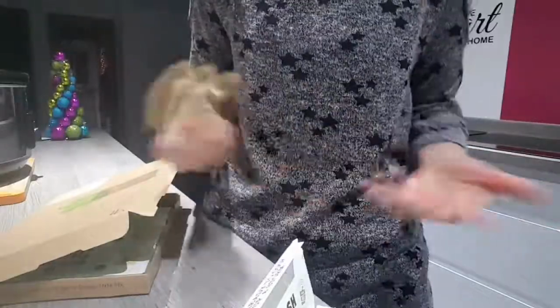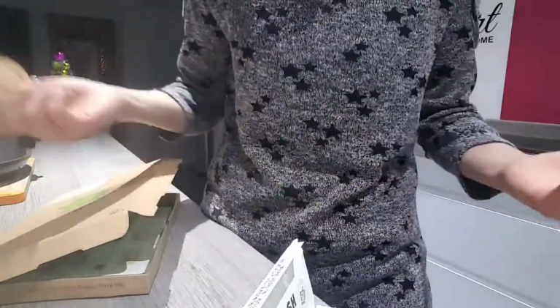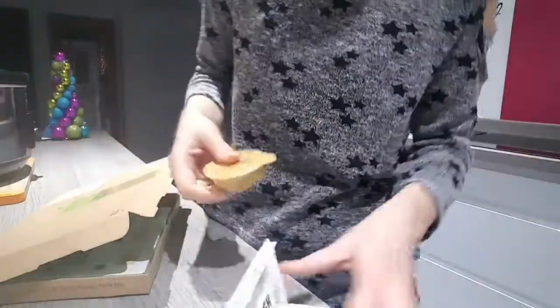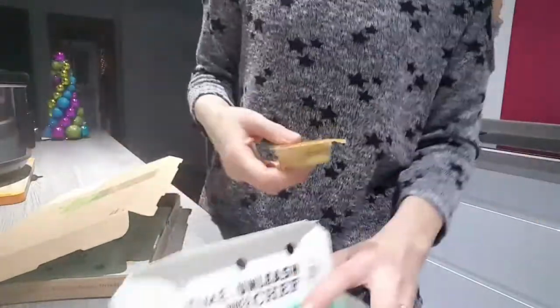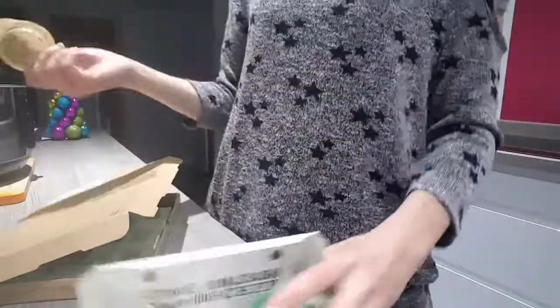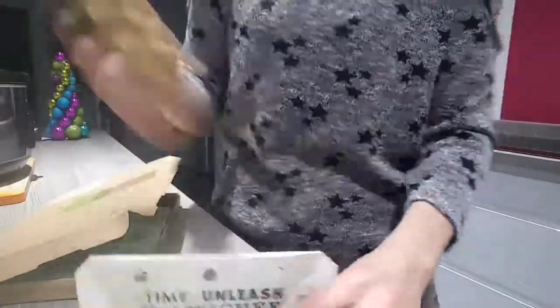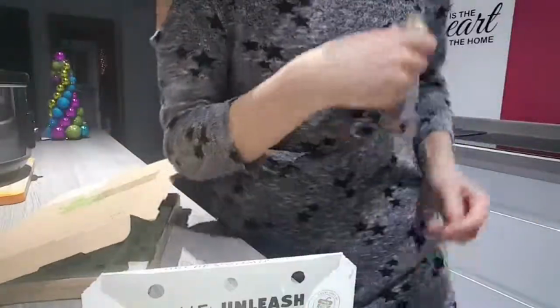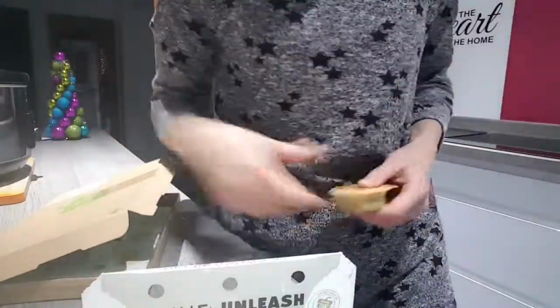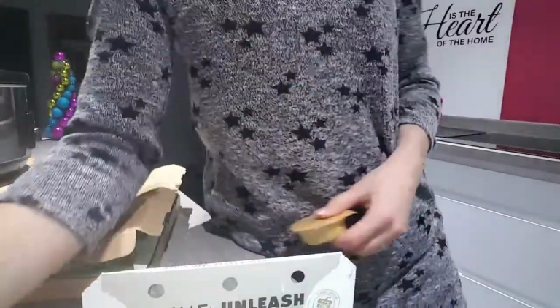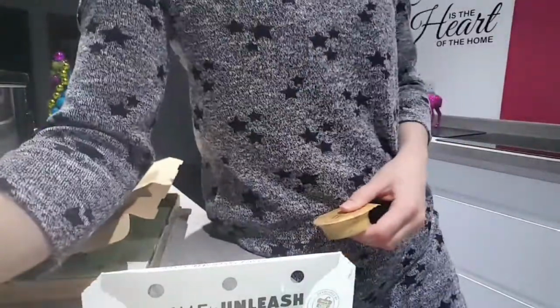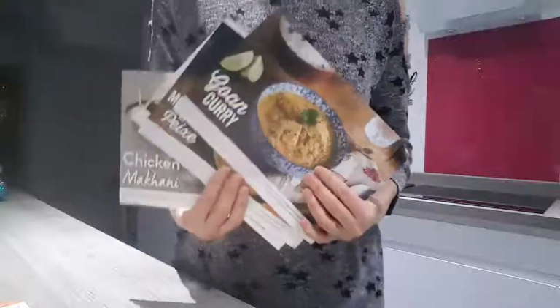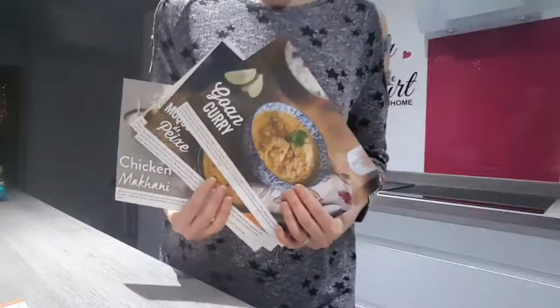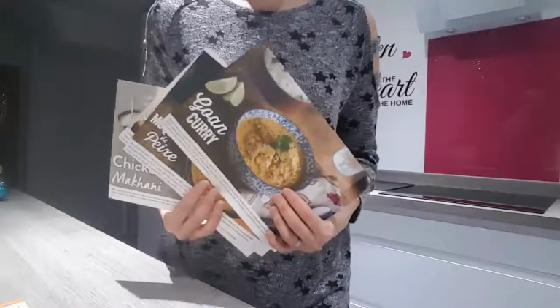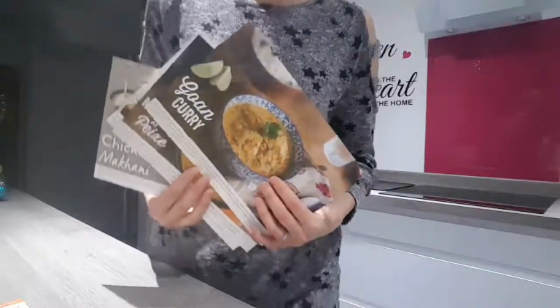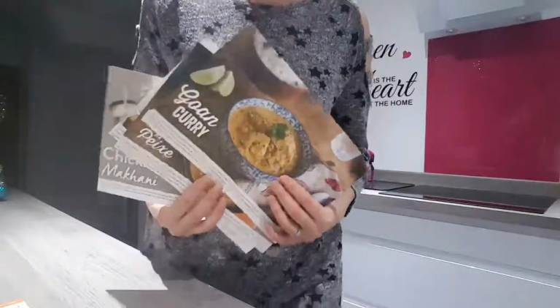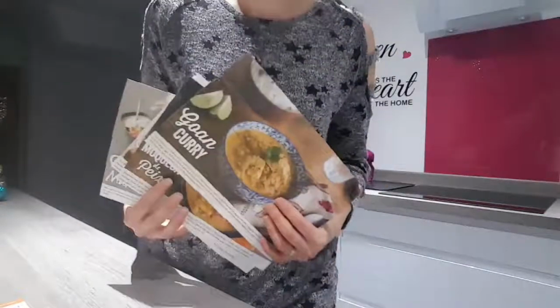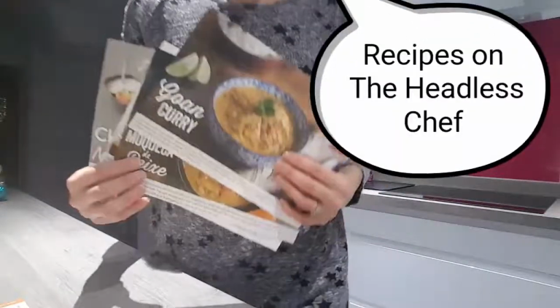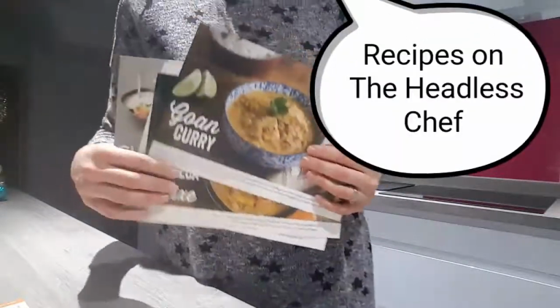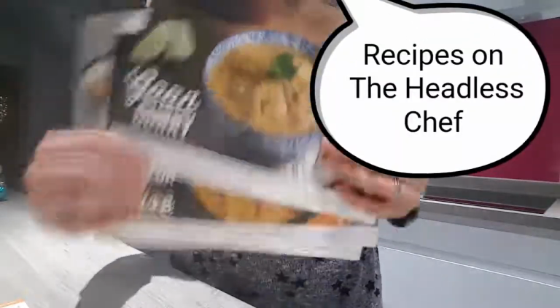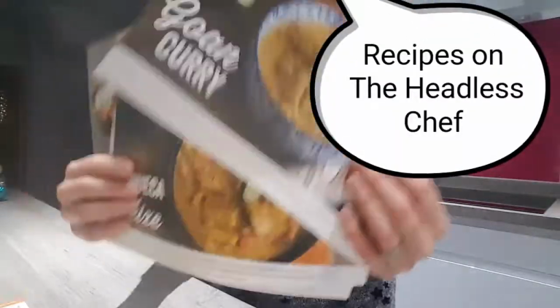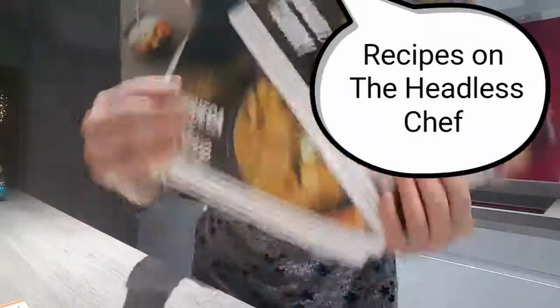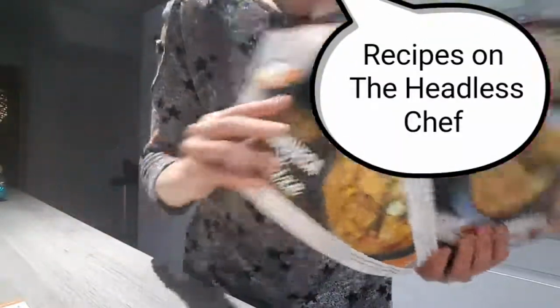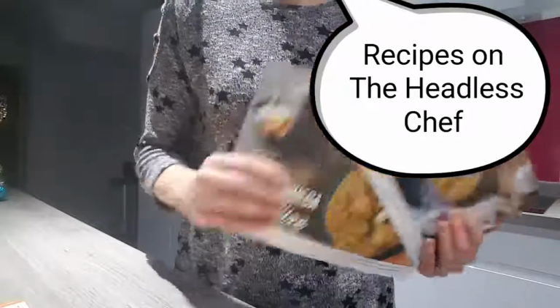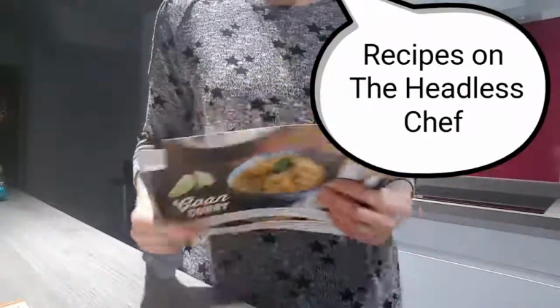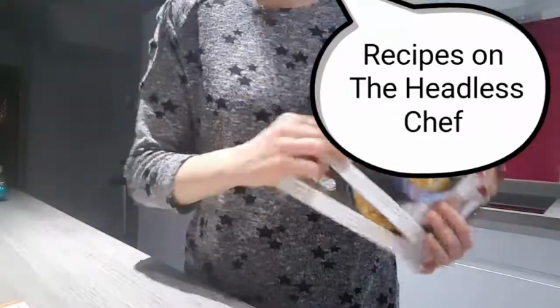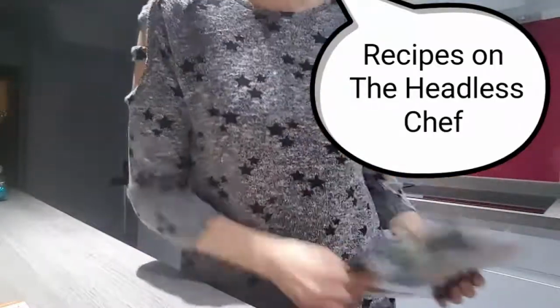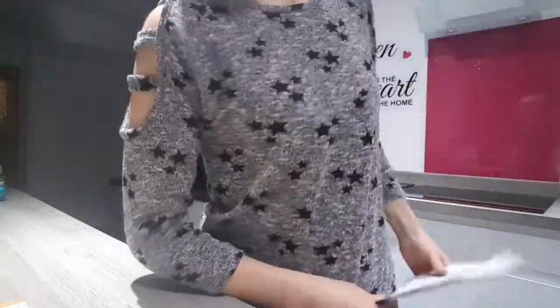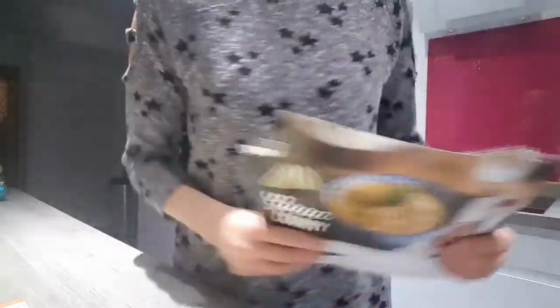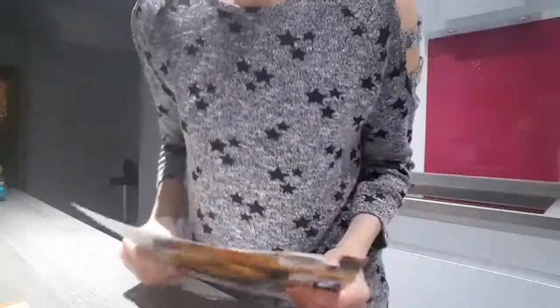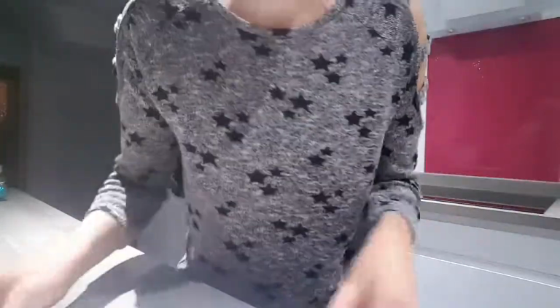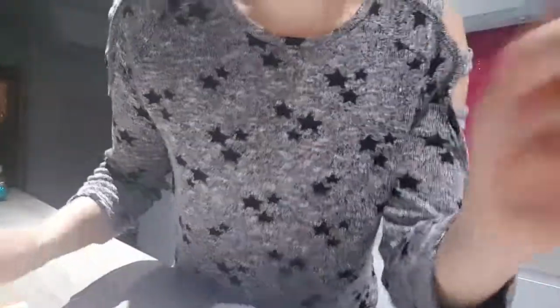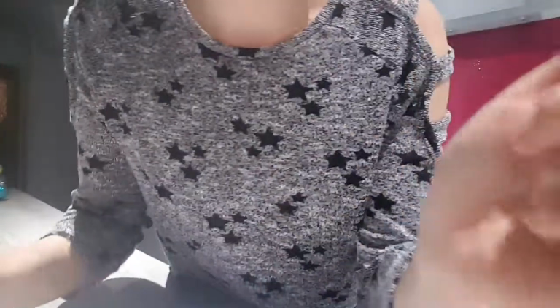I'll probably try this and buy it again. Make sure you have a look on the Headless Chef channel because you will find those recipes there — all the video recipes and the ingredients as well. And remember to subscribe.